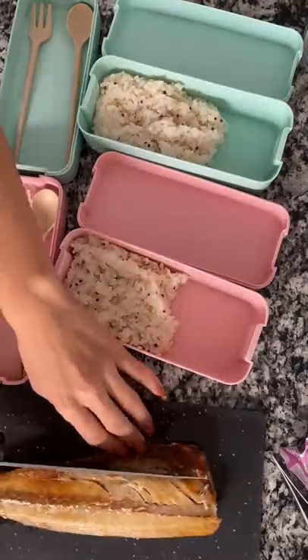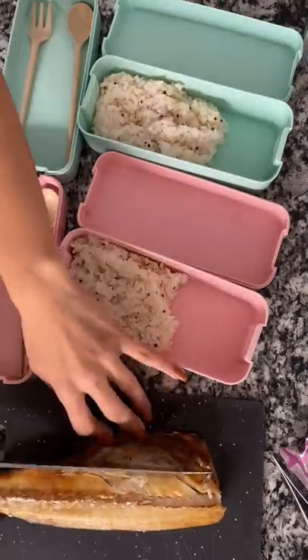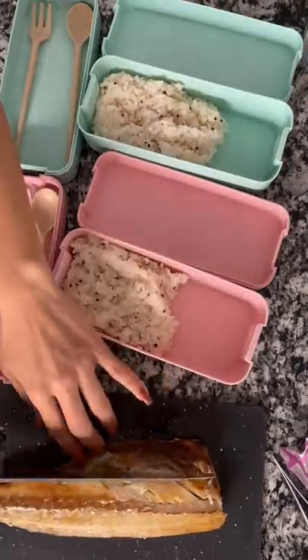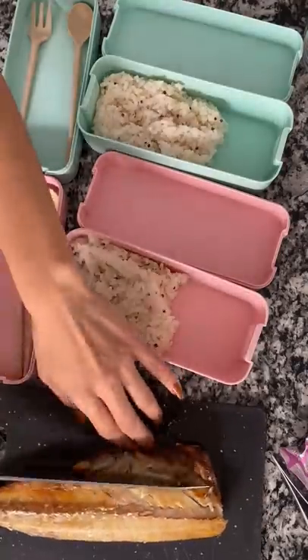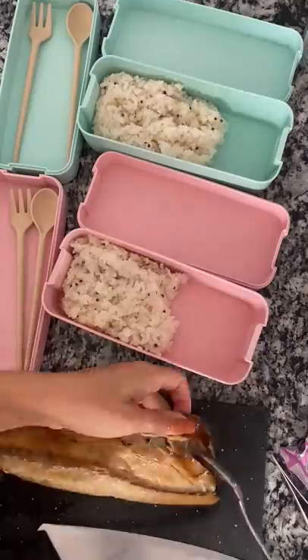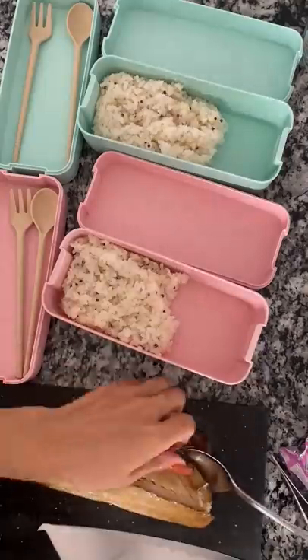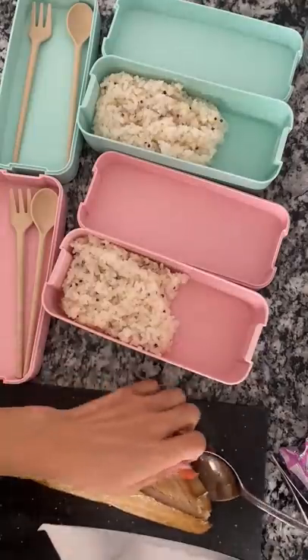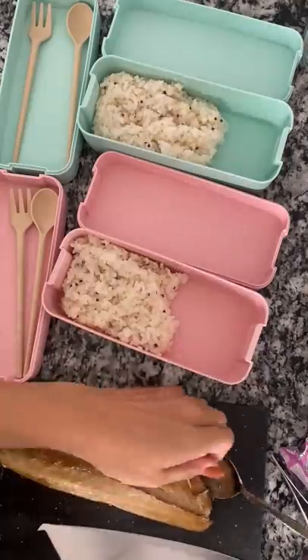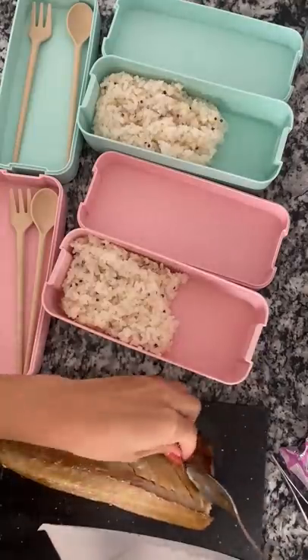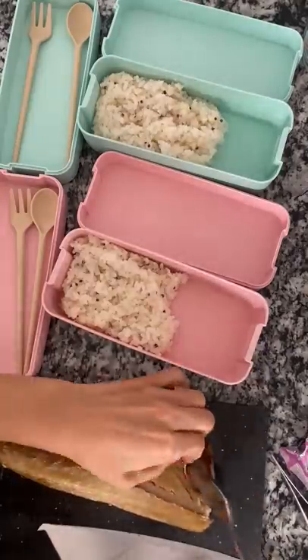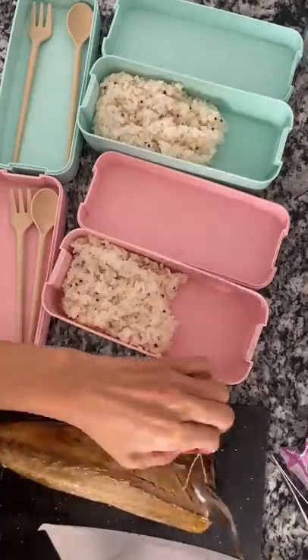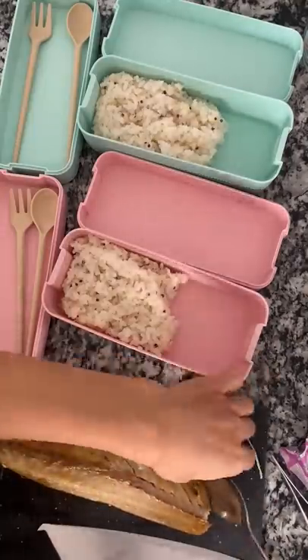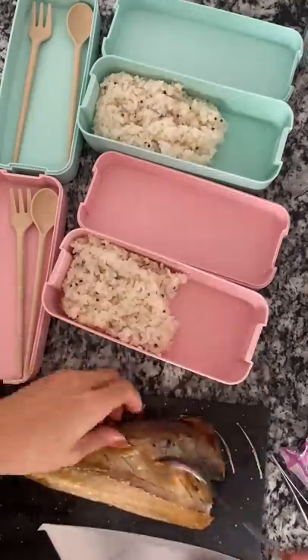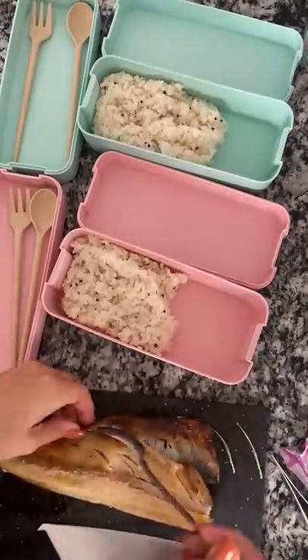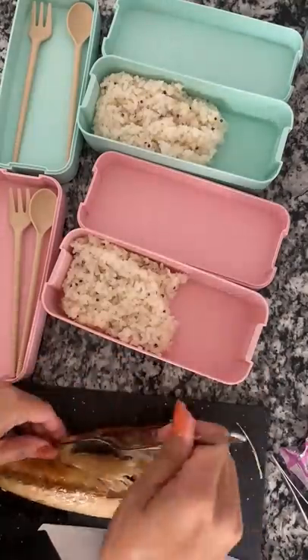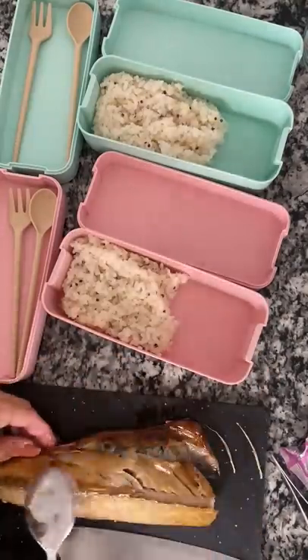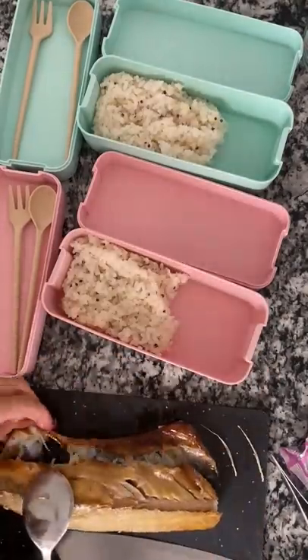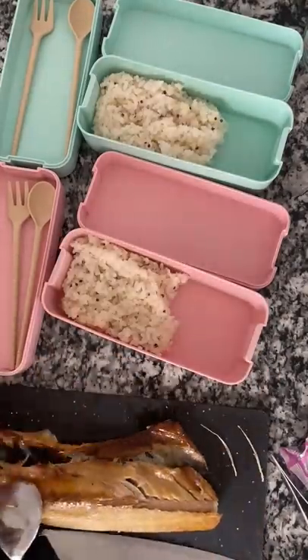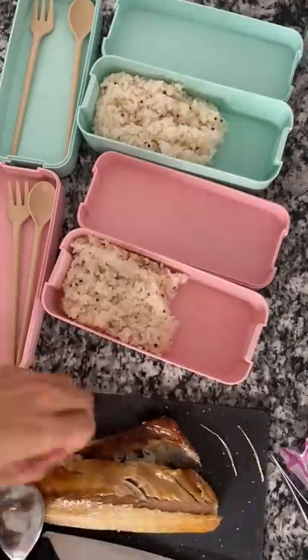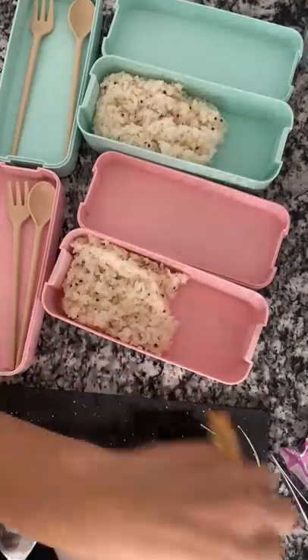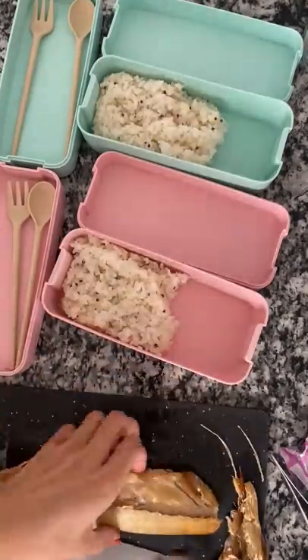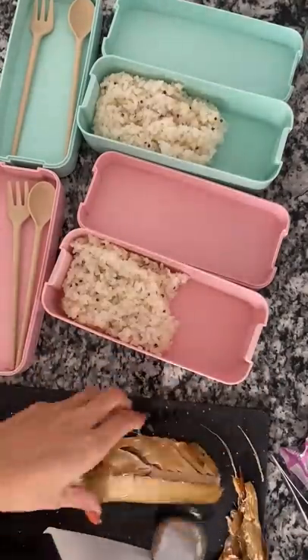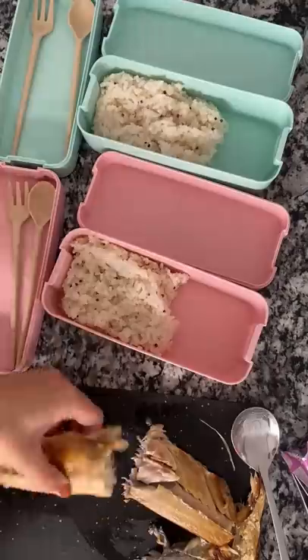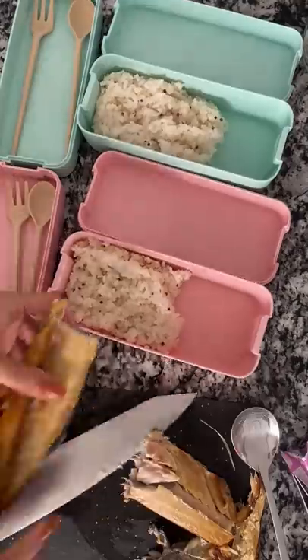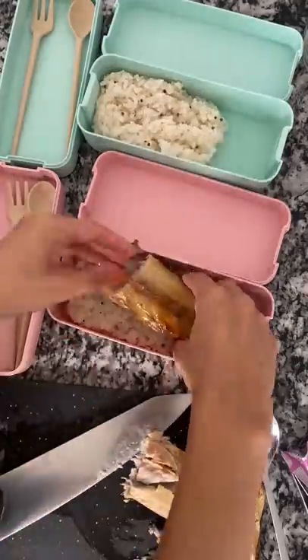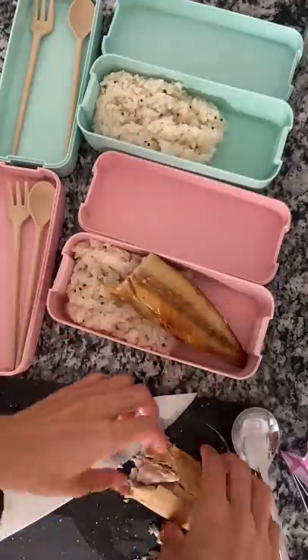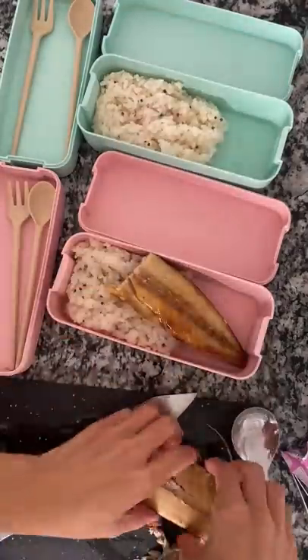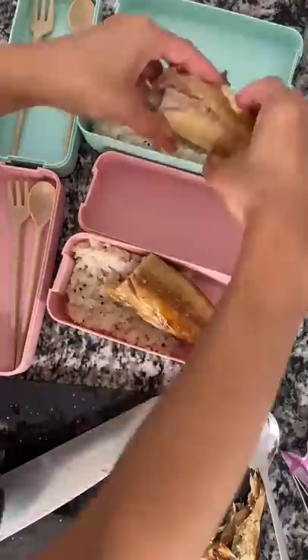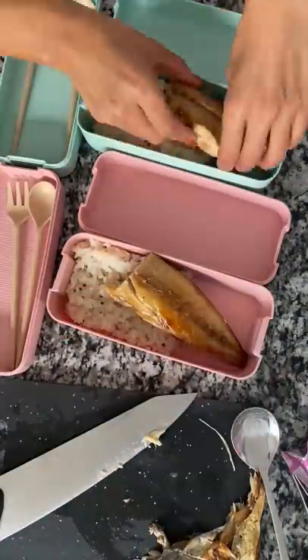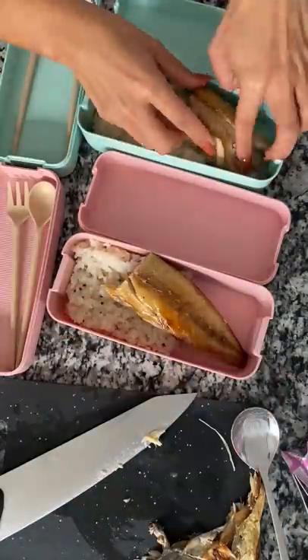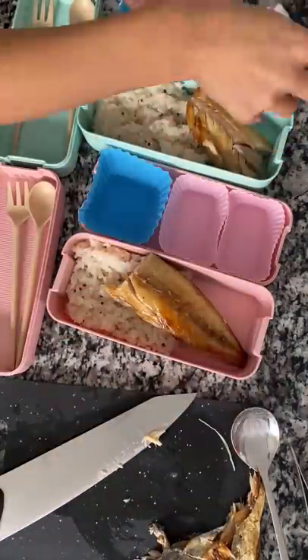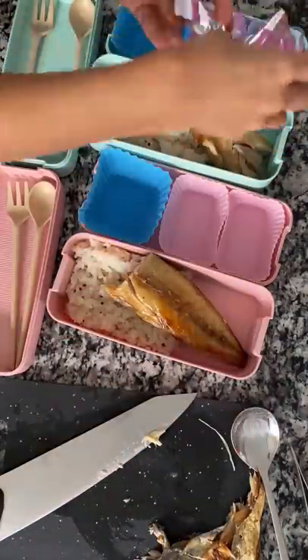I'm just taking the bones out, and they don't like the skin so I'm taking the skin off as well. I added some steamed rice with quinoa first and then adding the fish right on top.